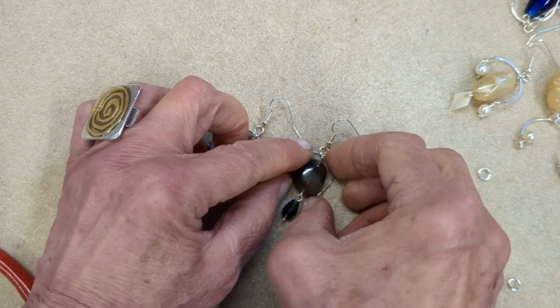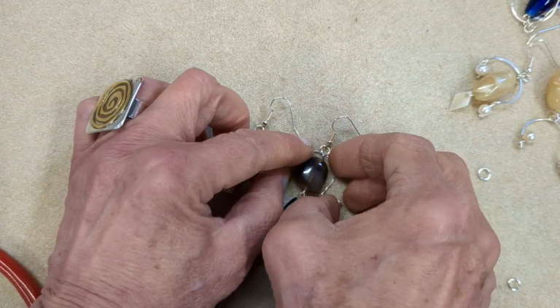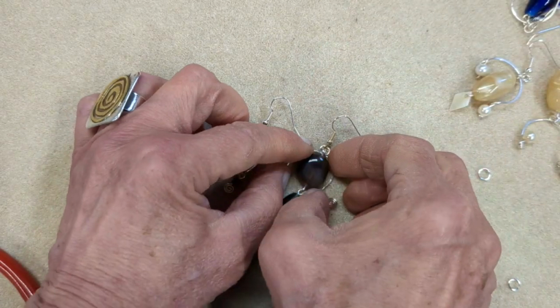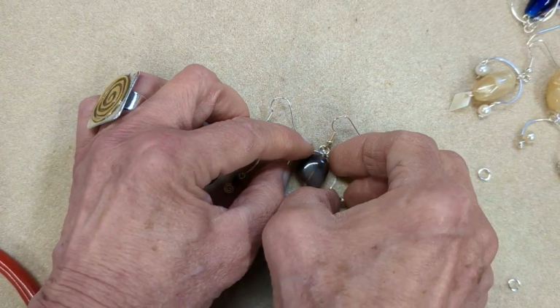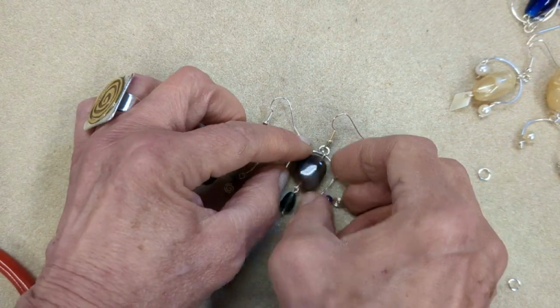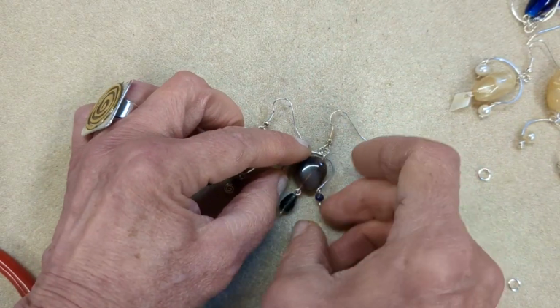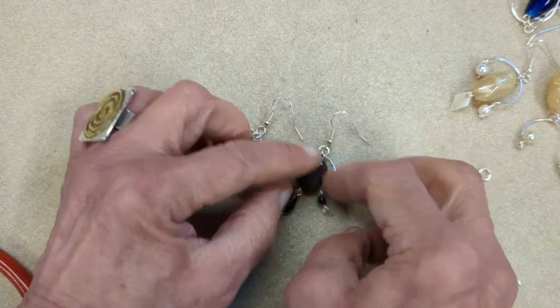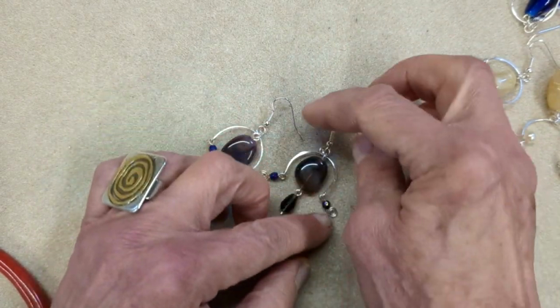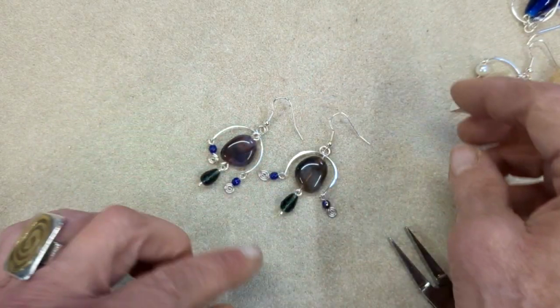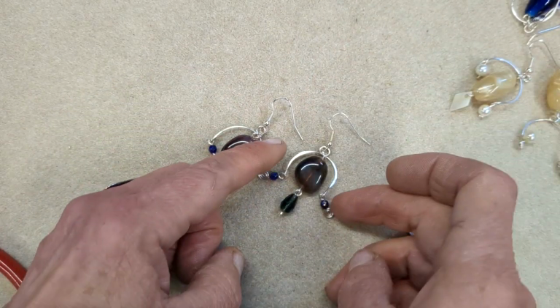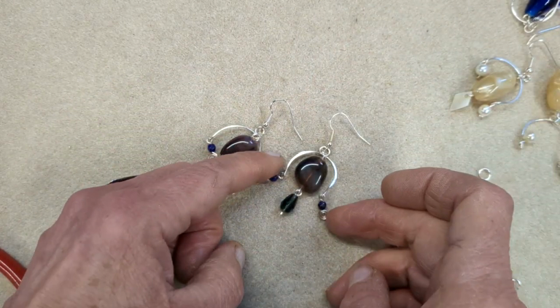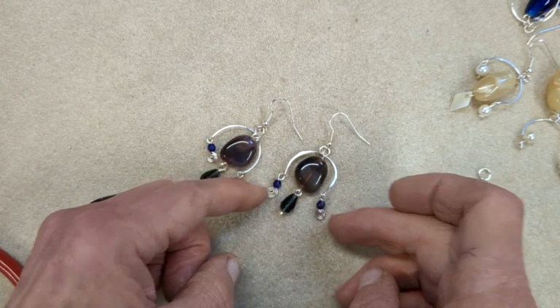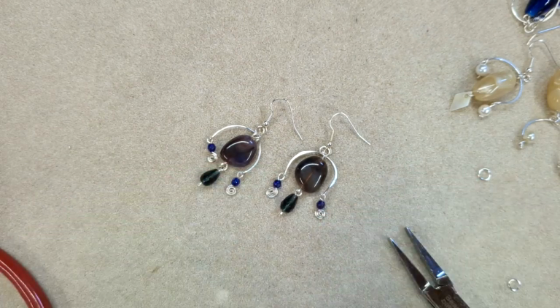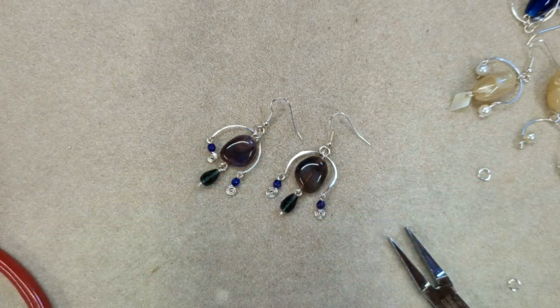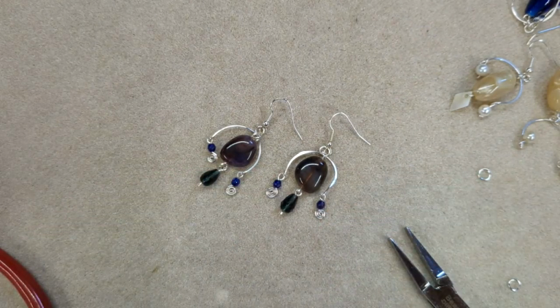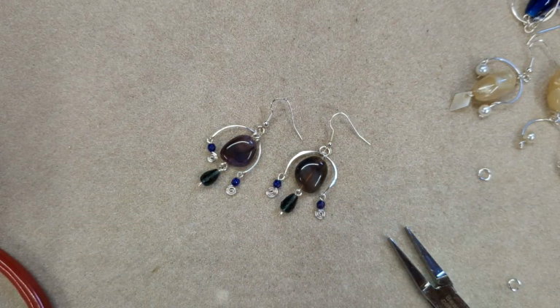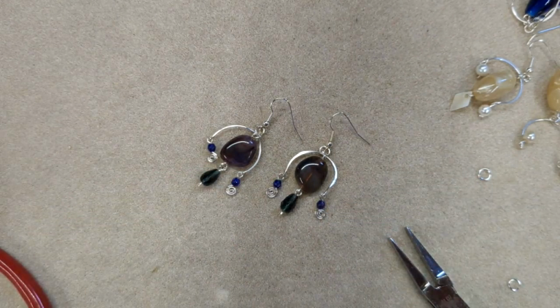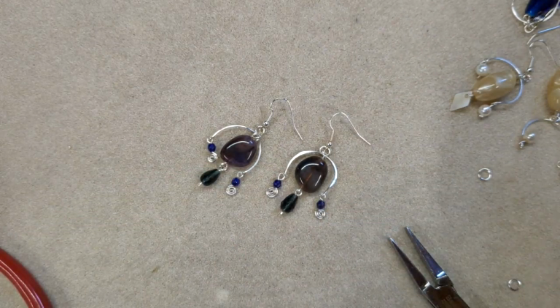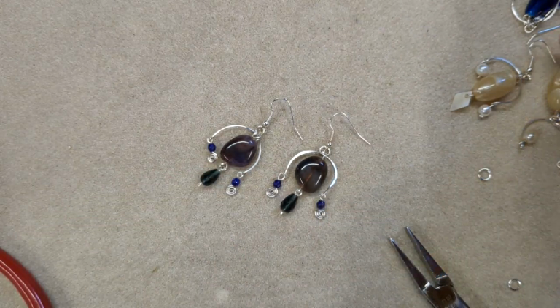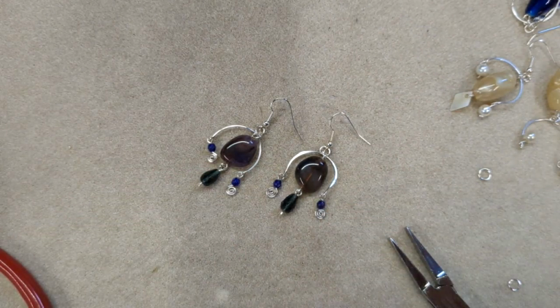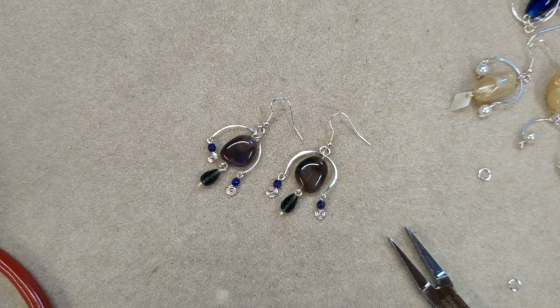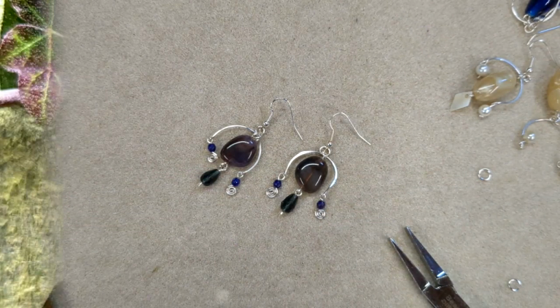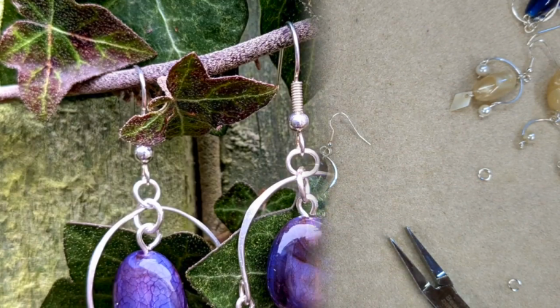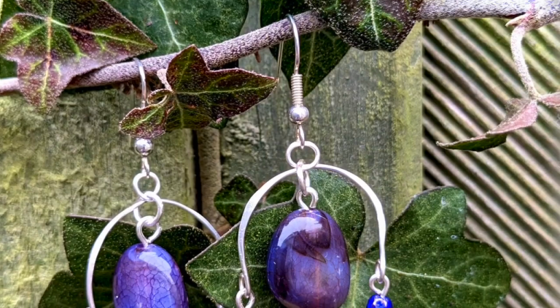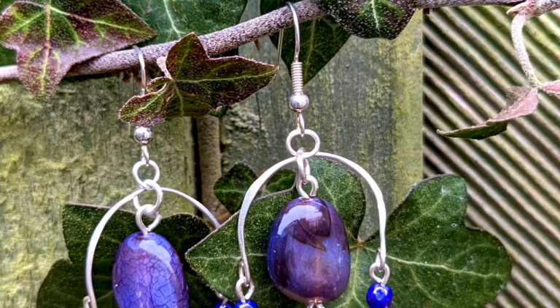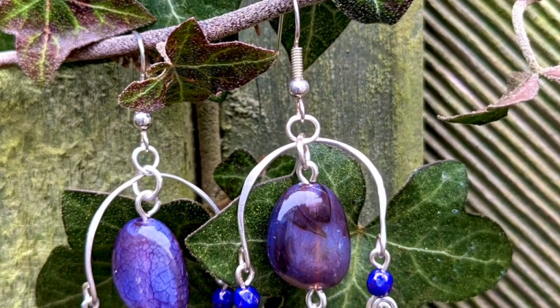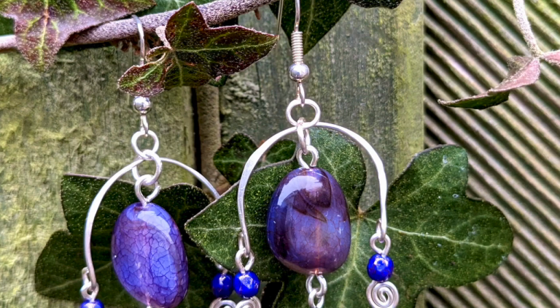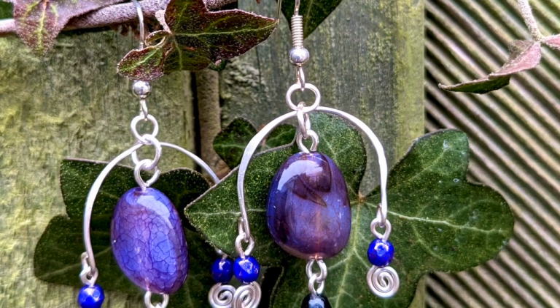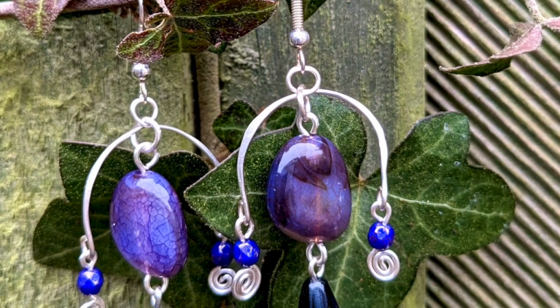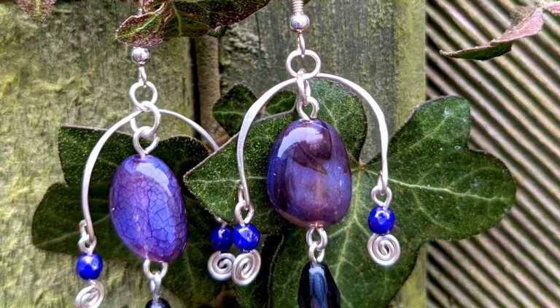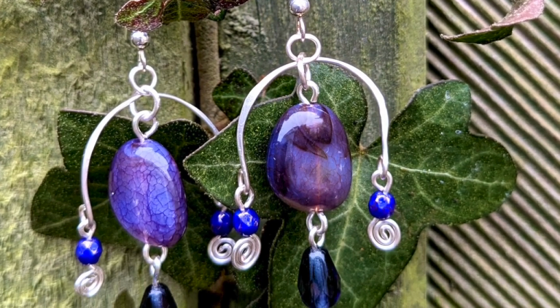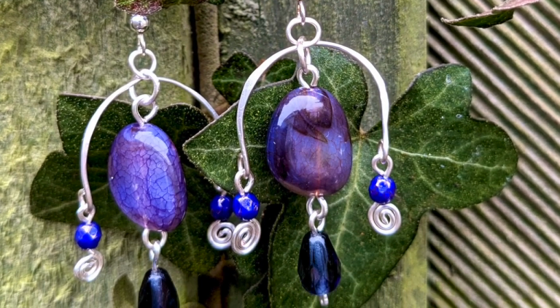I hope you enjoy making that. You could also make this as a pendant. See you soon with another new tutorial. Thank you for watching.